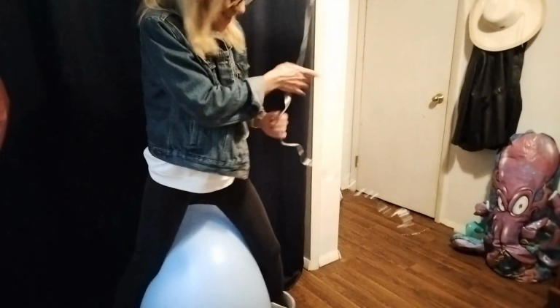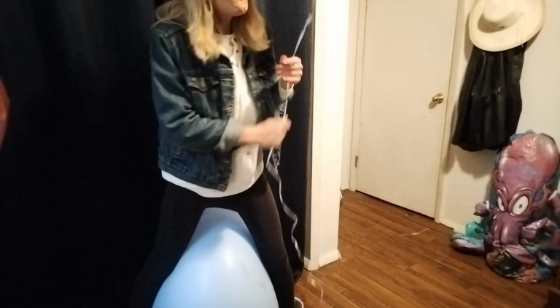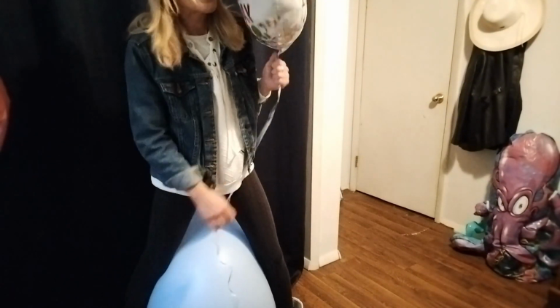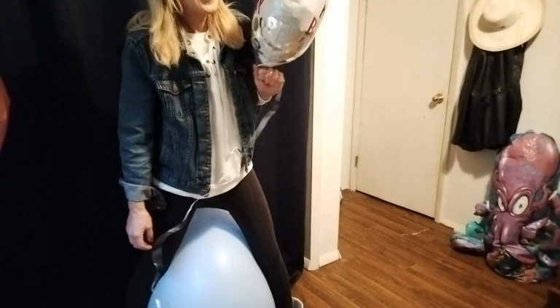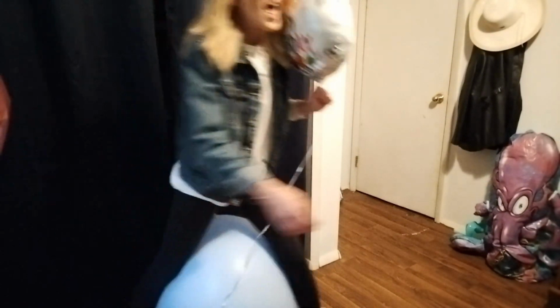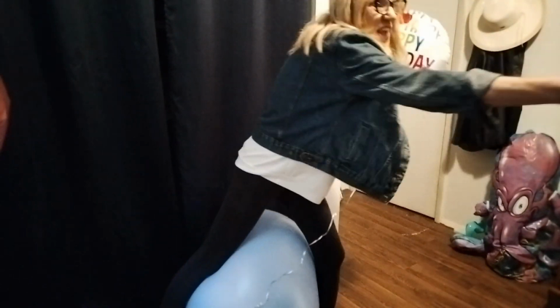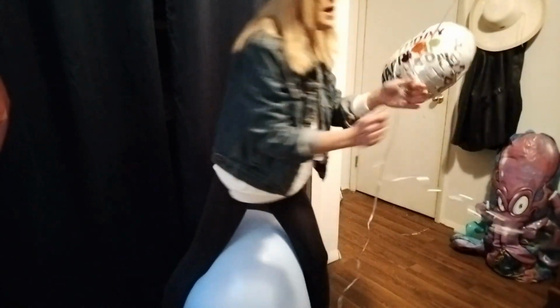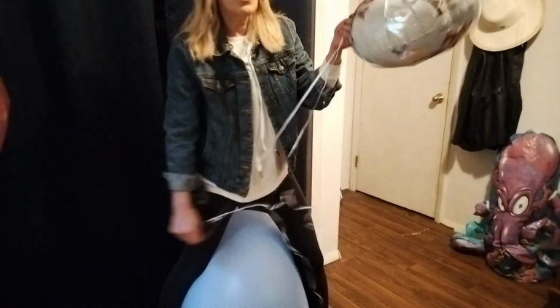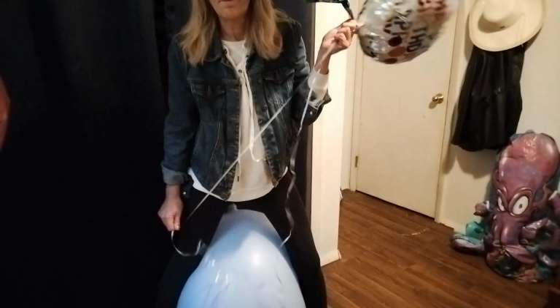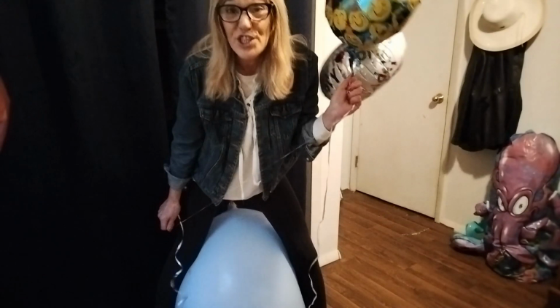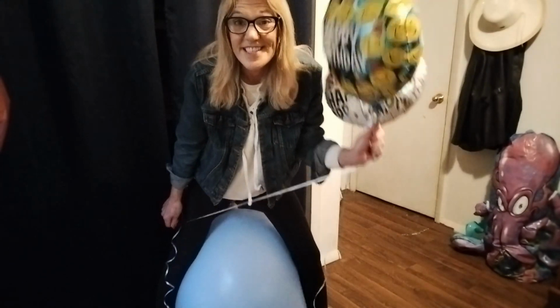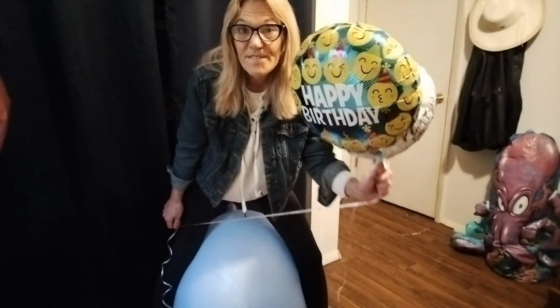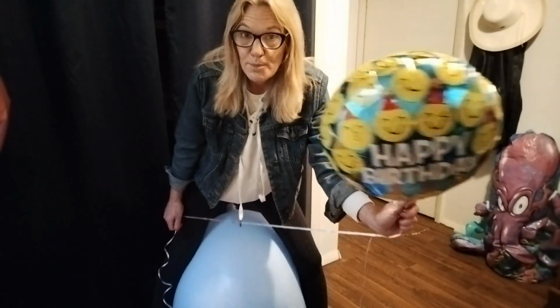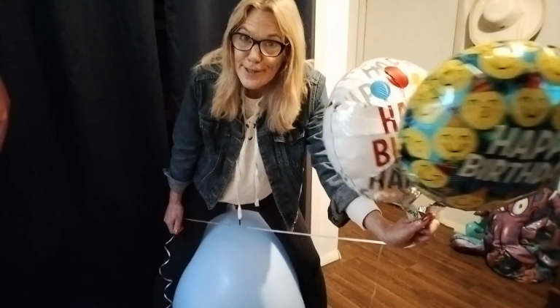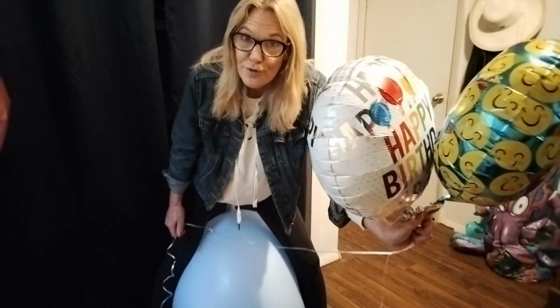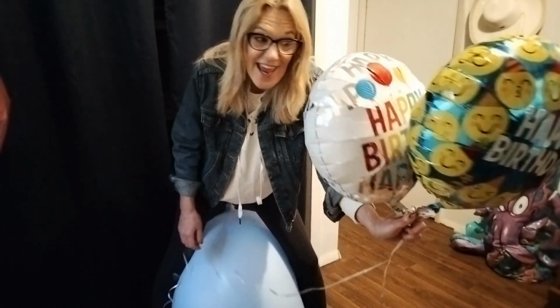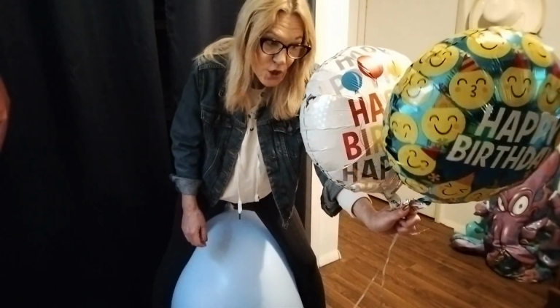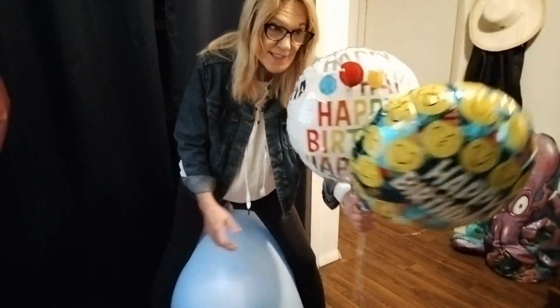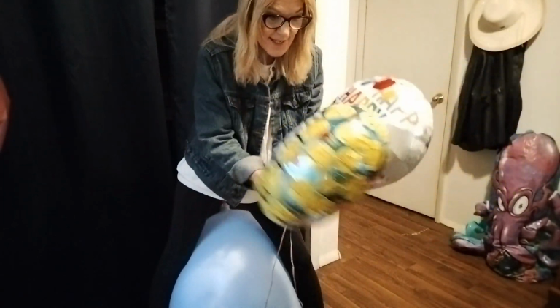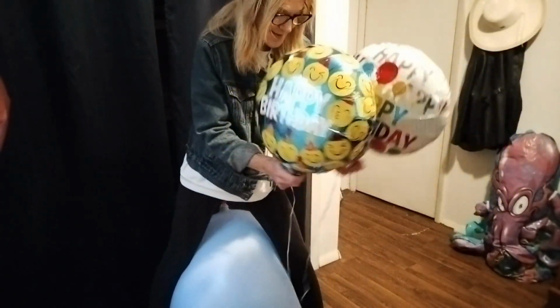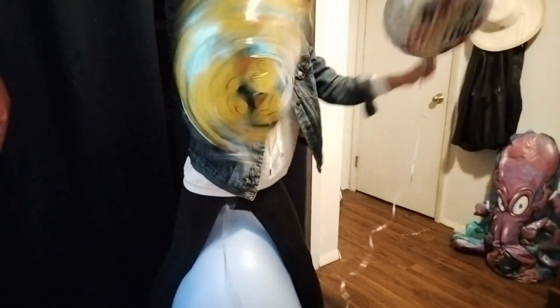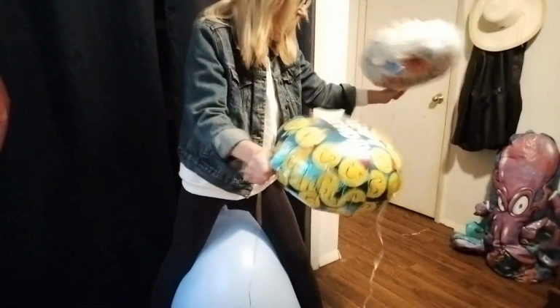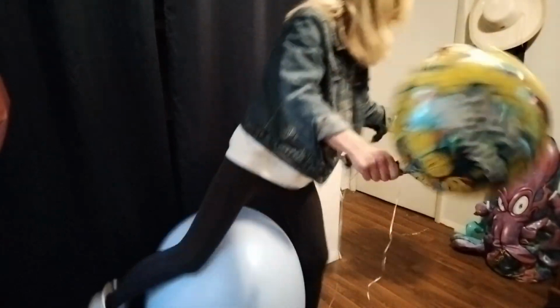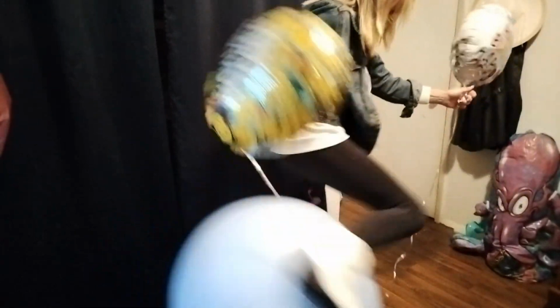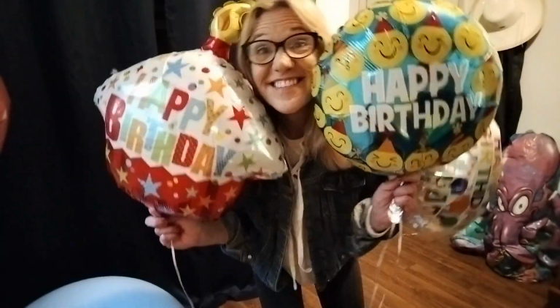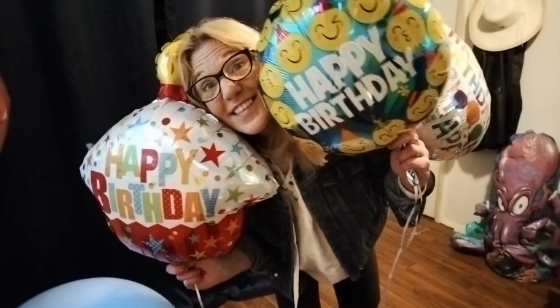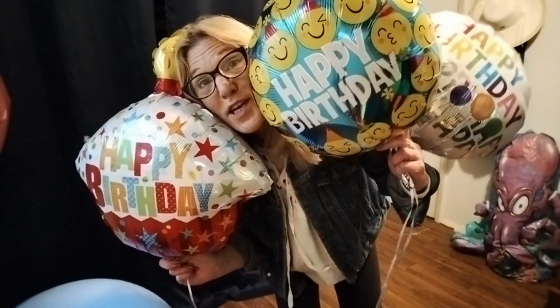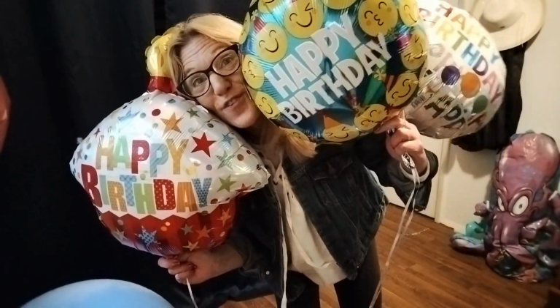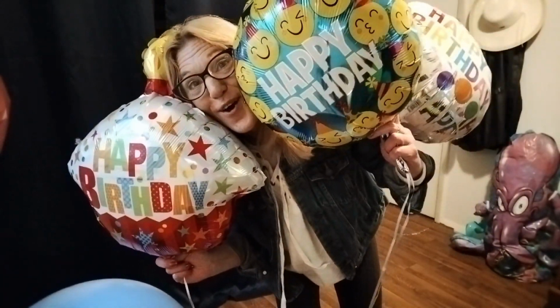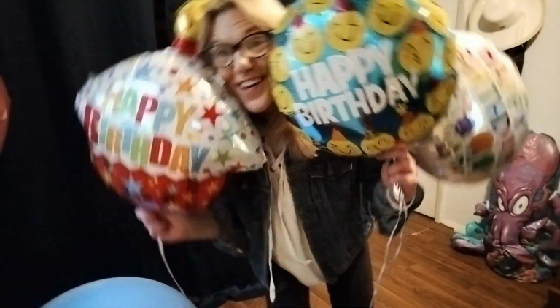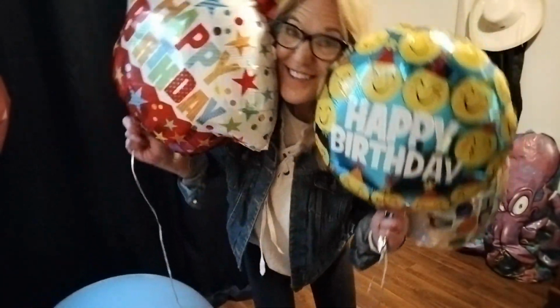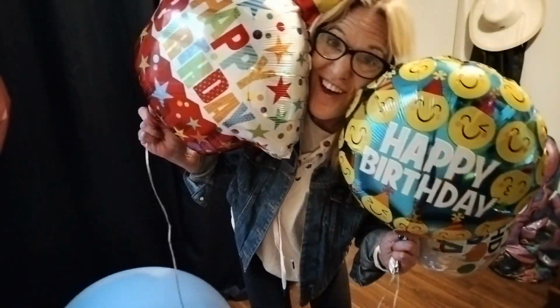By the way, the helium balloons were purchased from Dollar Tree. They have new ones. See you in the next video! So long!